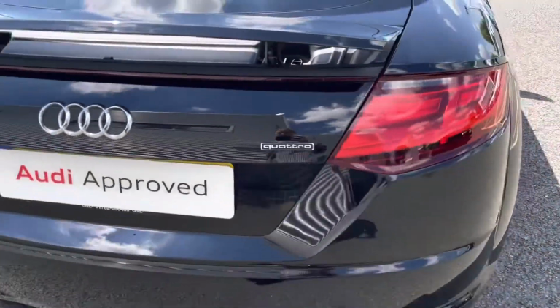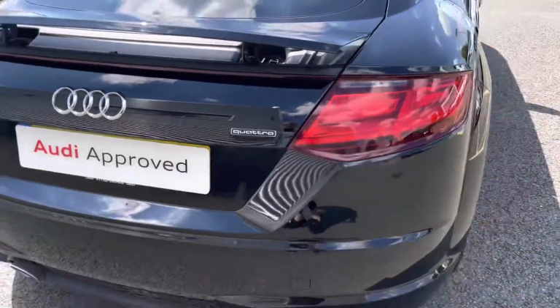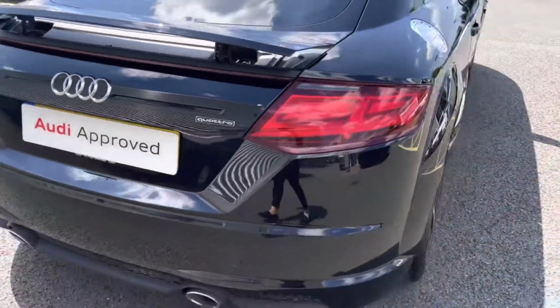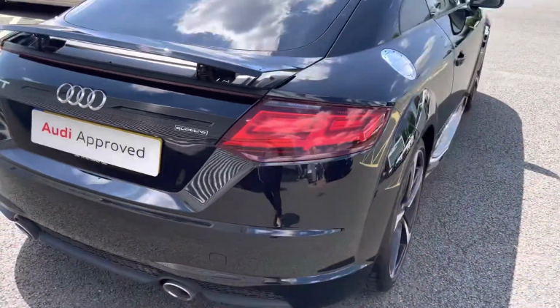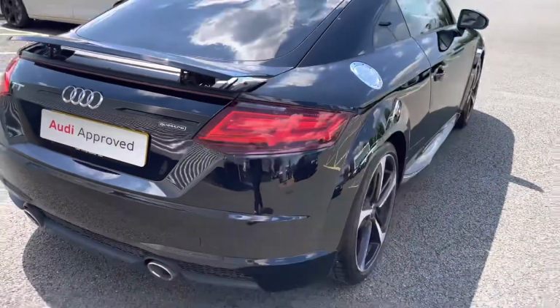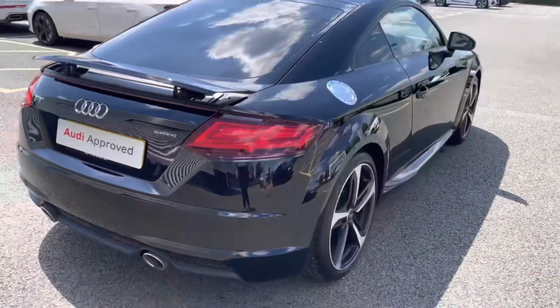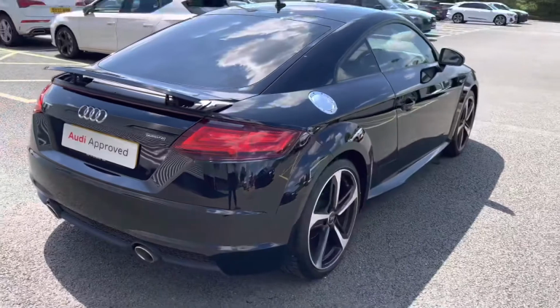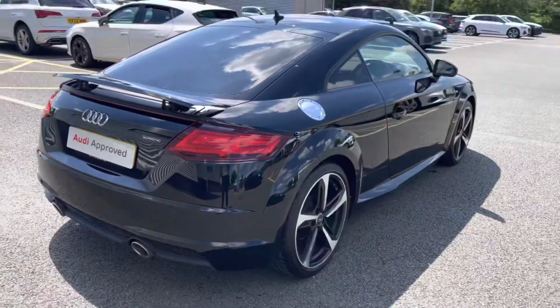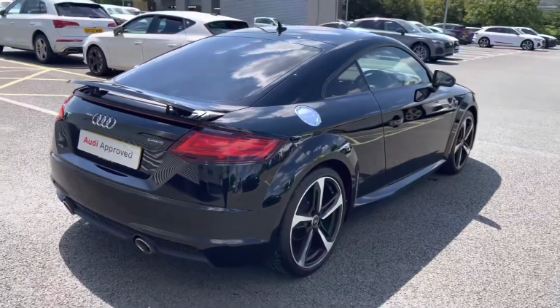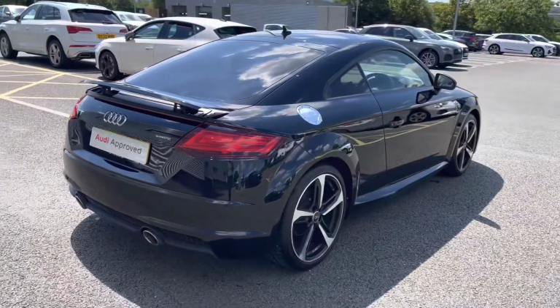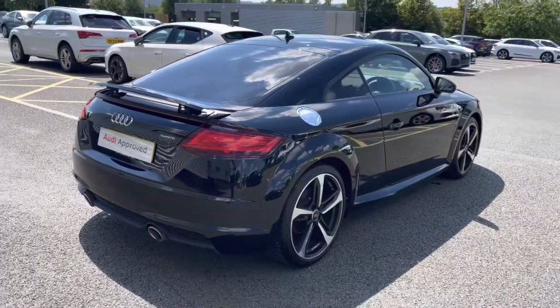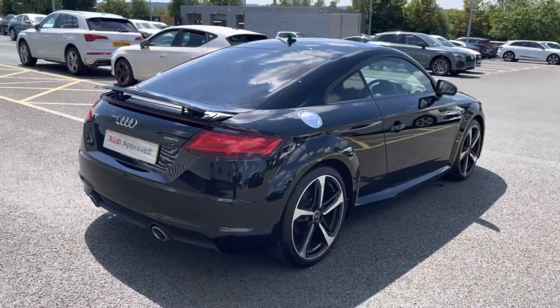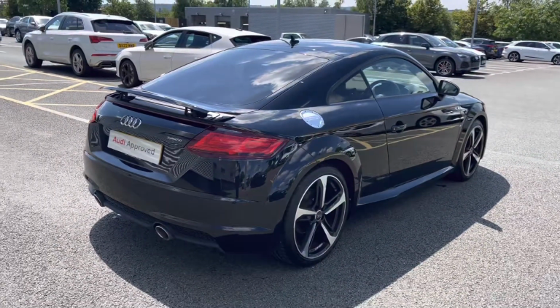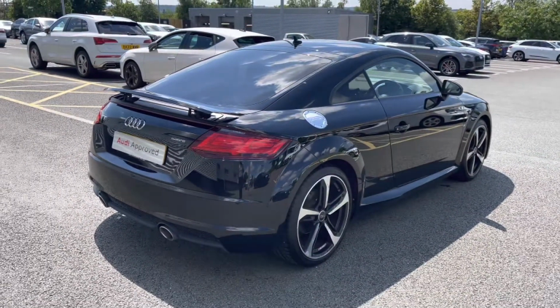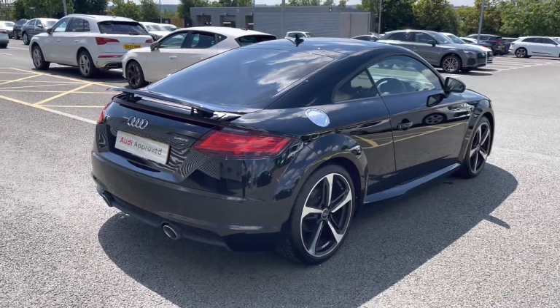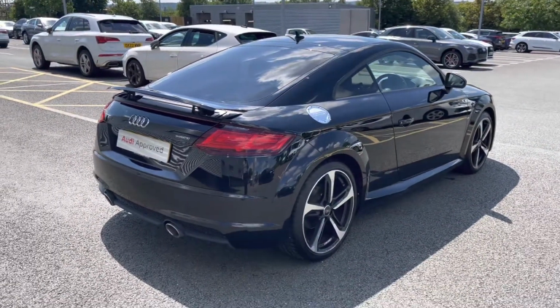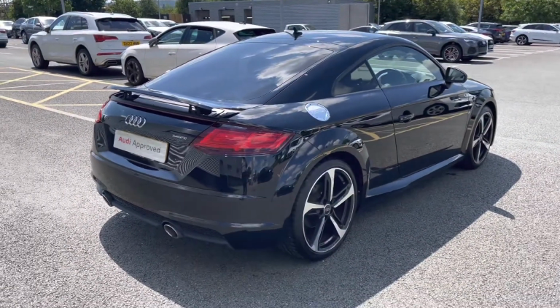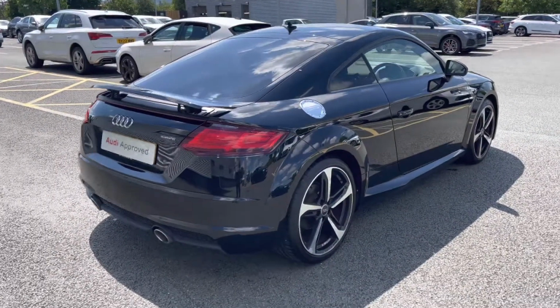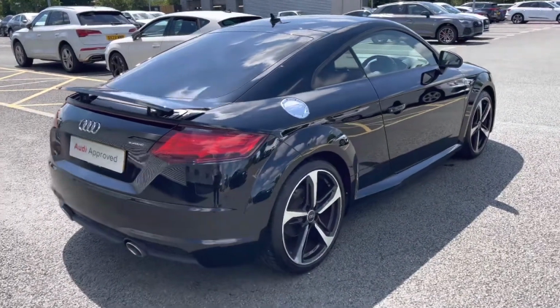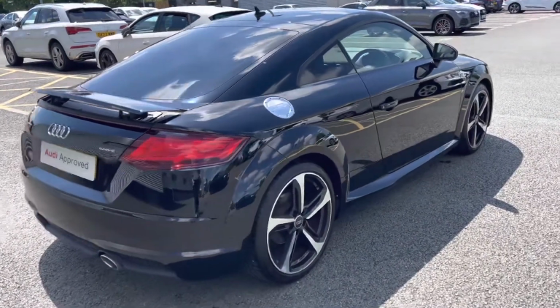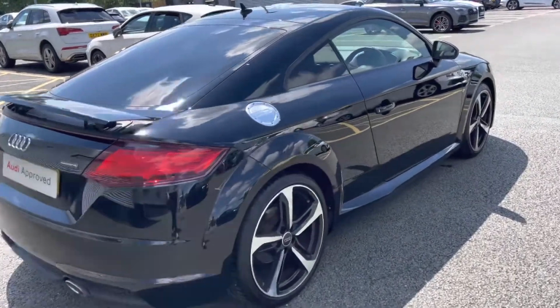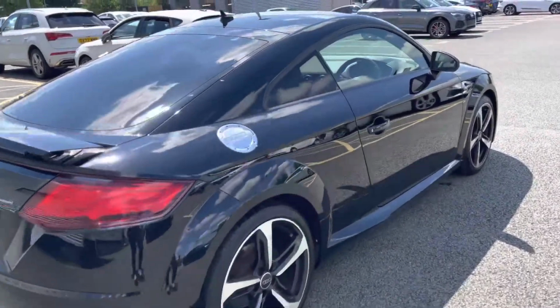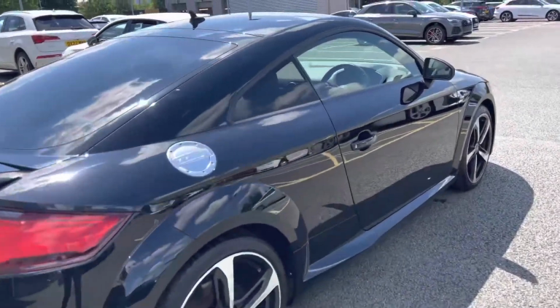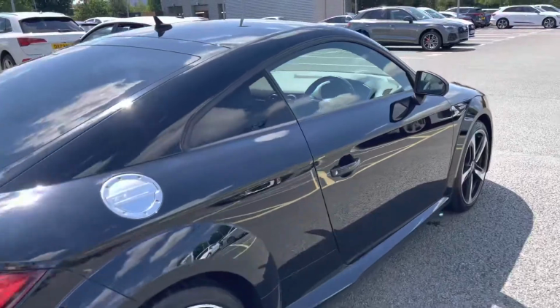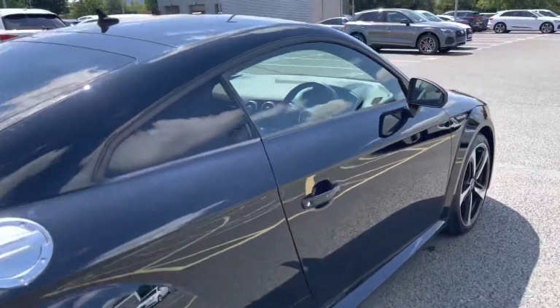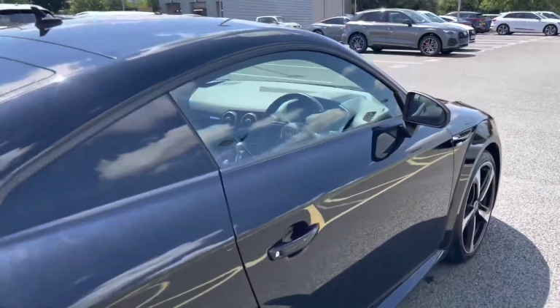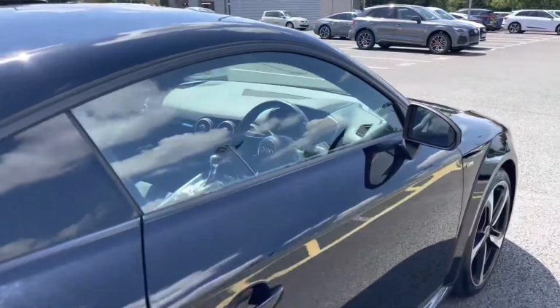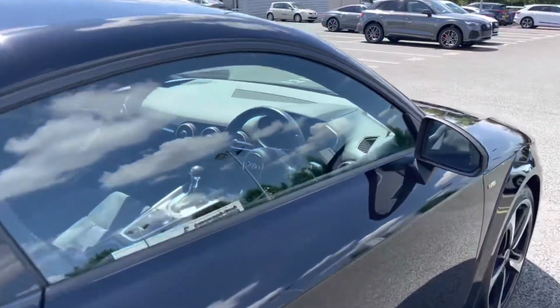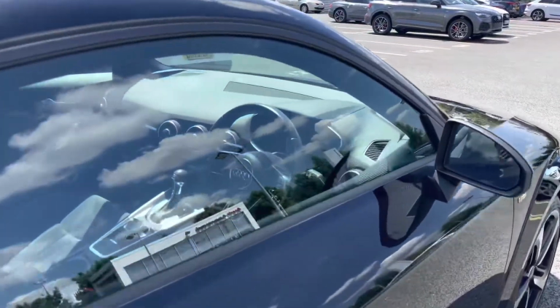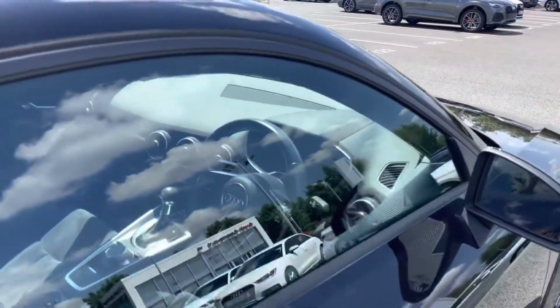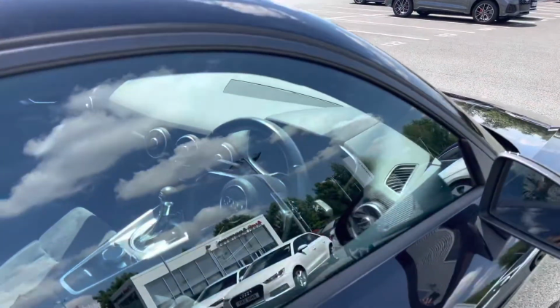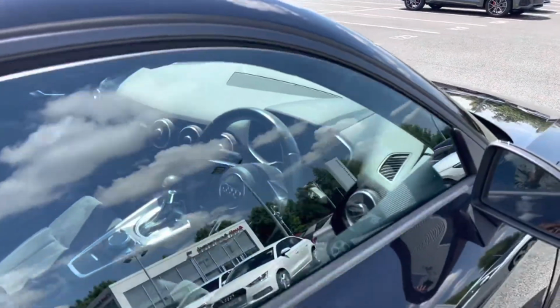This approved used Audi vehicle is in great condition and it does come with two keys. You'll also receive 12 months warranty and 12 months roadside assistance with purchase.